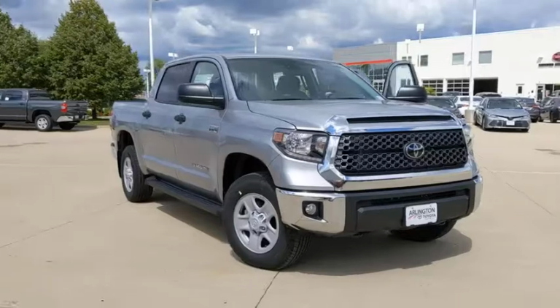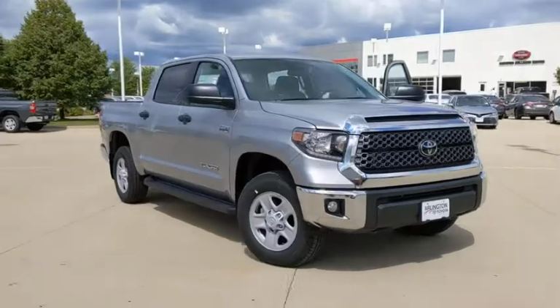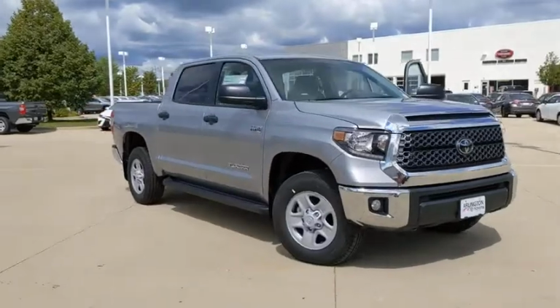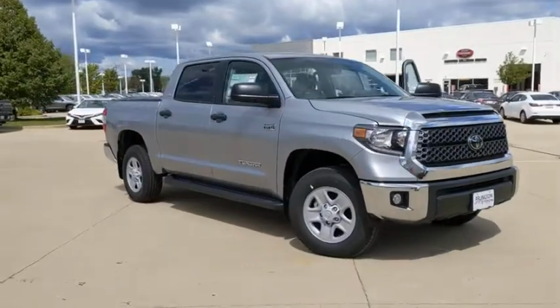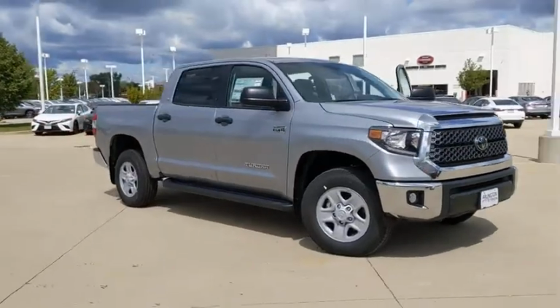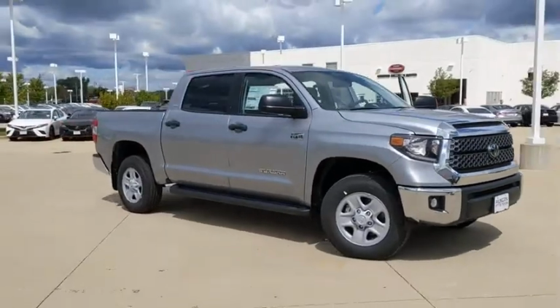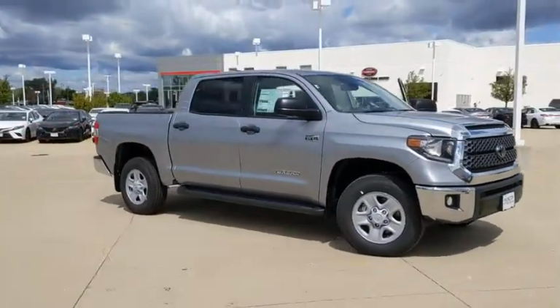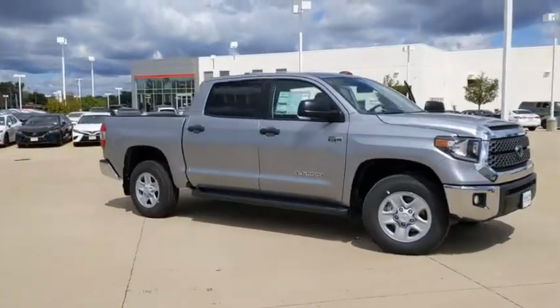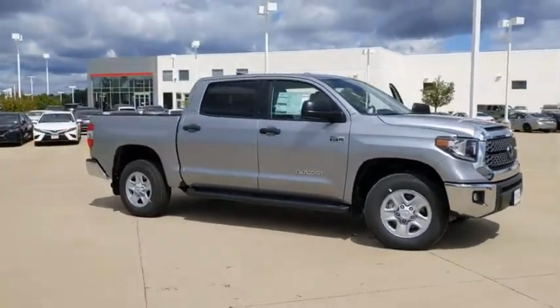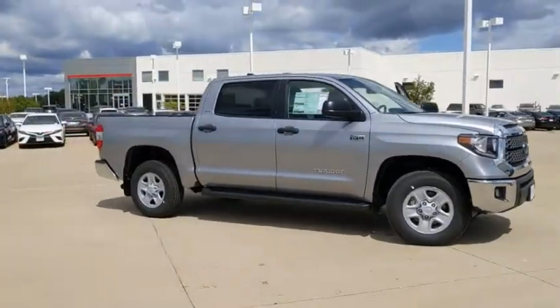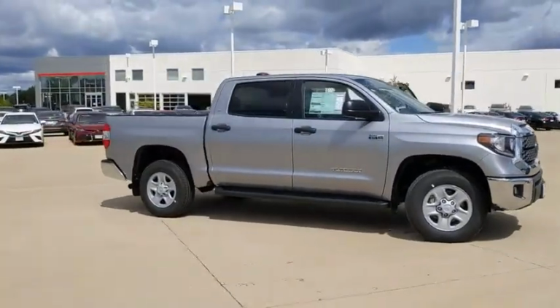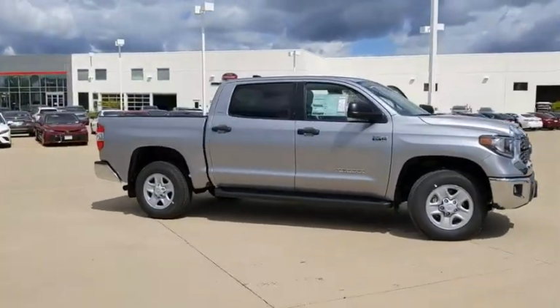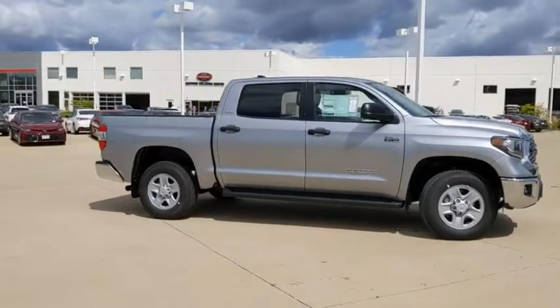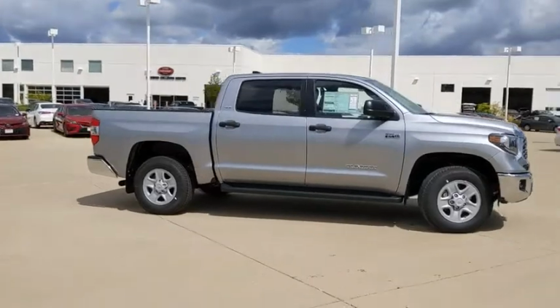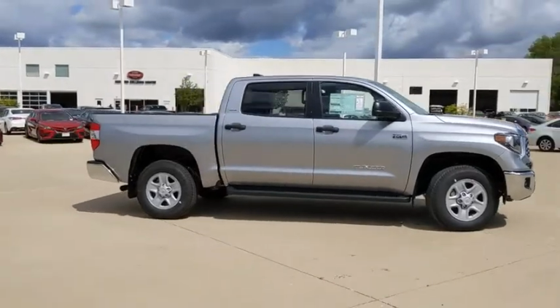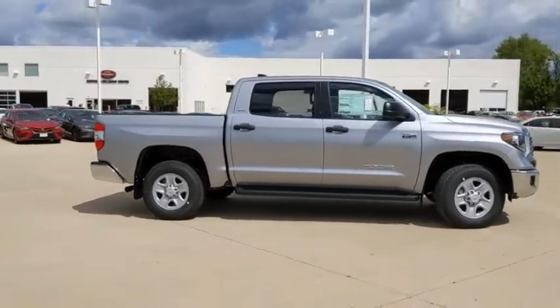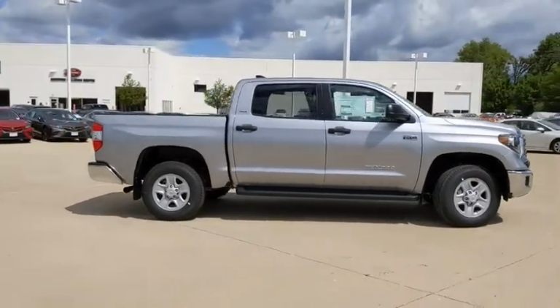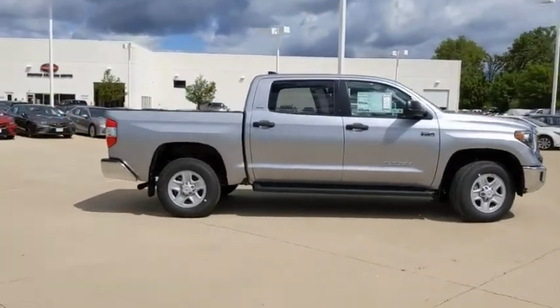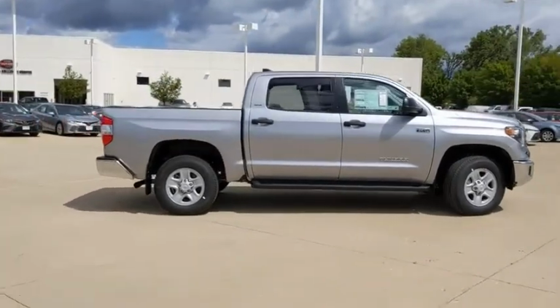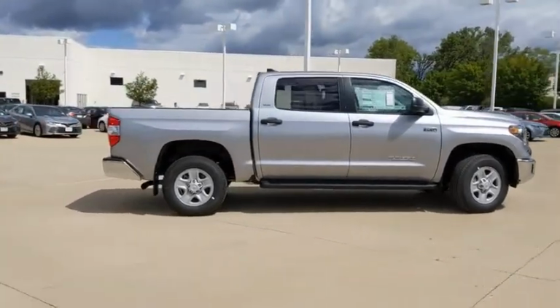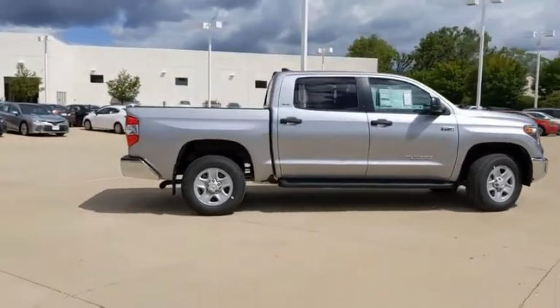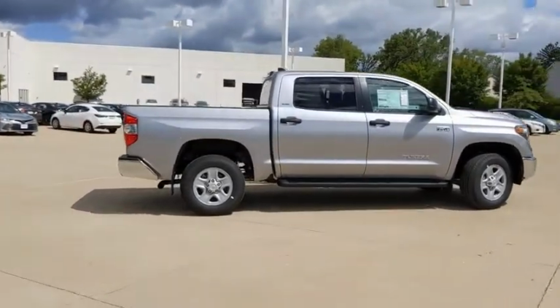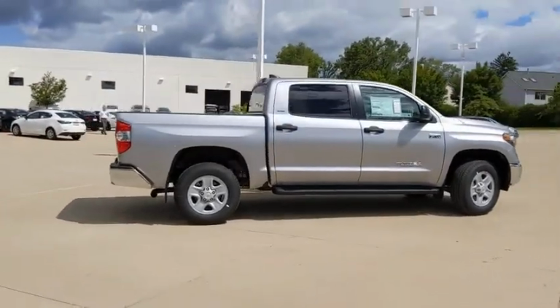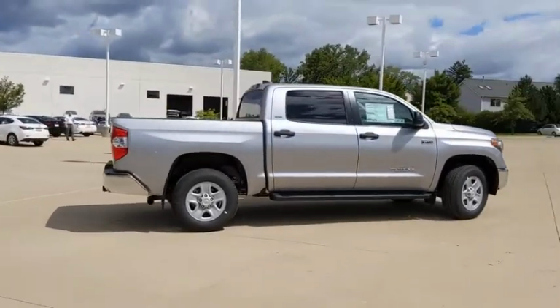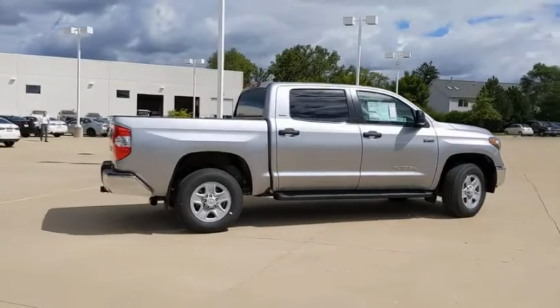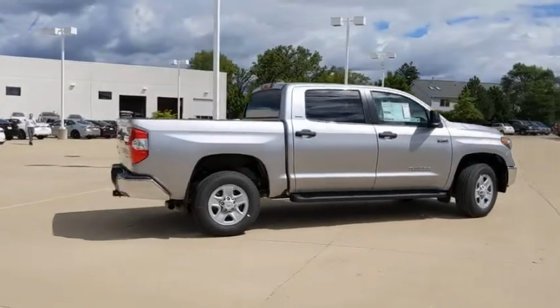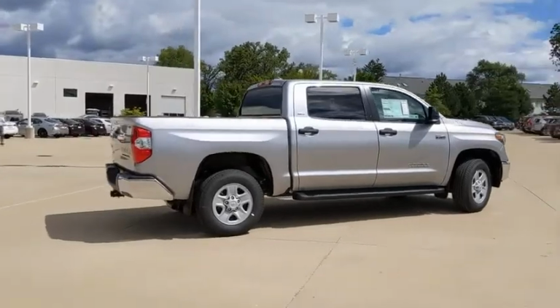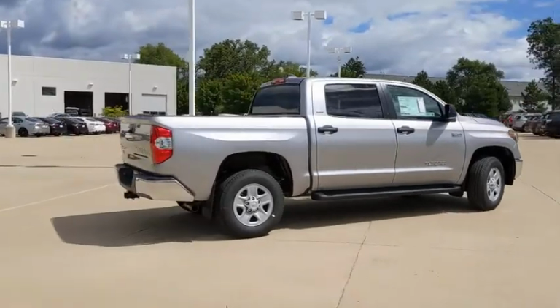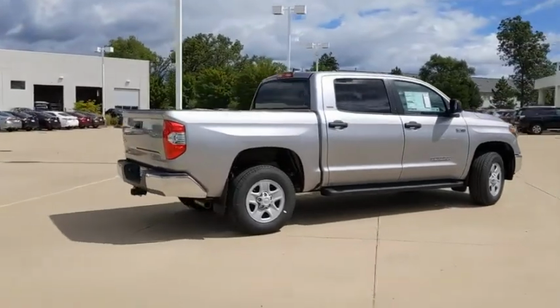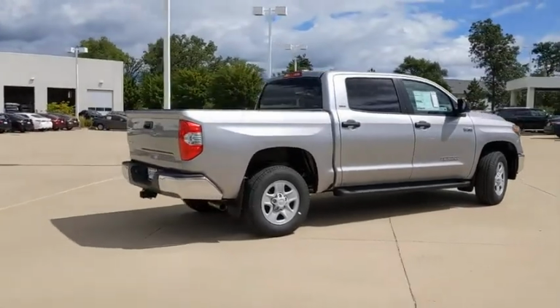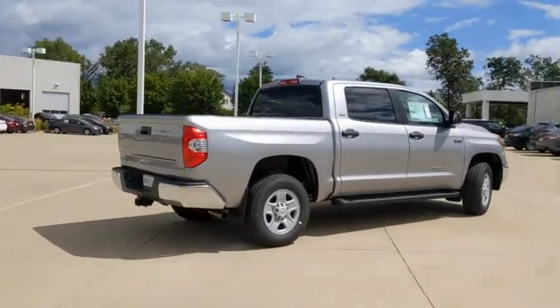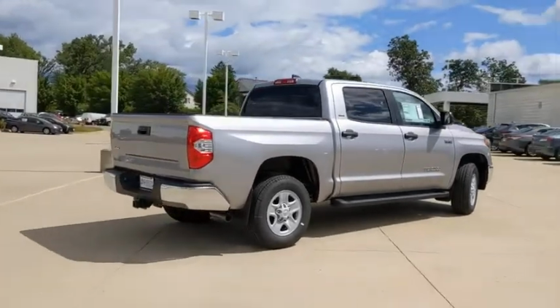Looking for the right vehicle? Check out the 2020 Toyota Tundra. The Tundra has a number of unique features useful for those using it as a work truck, including extra-large door handles, a deck rail system, and an integrated tow hitch.